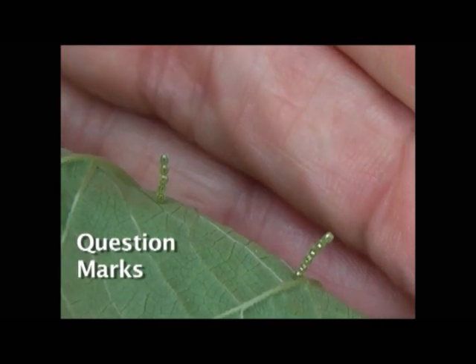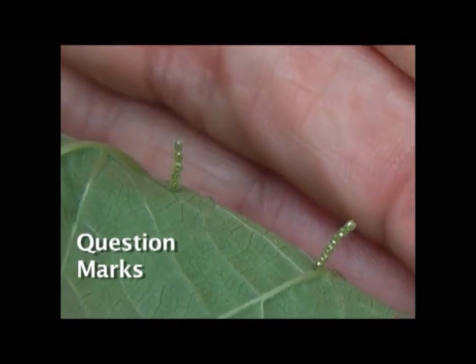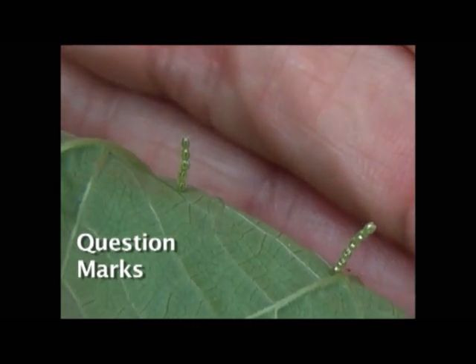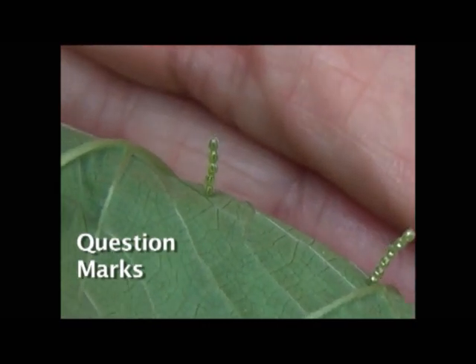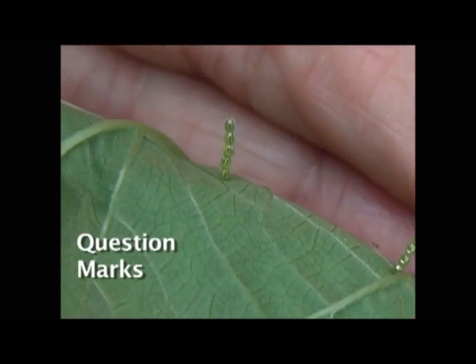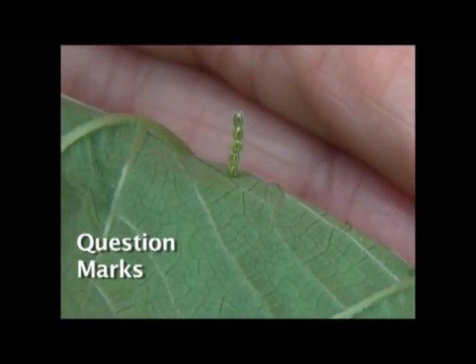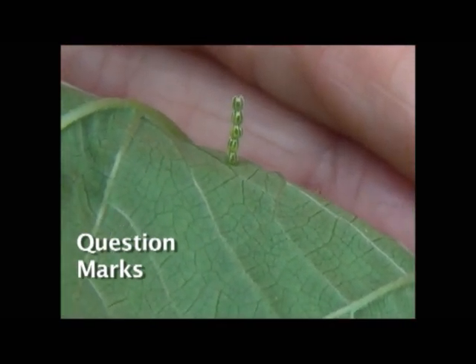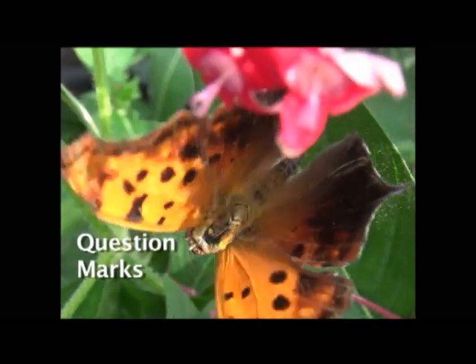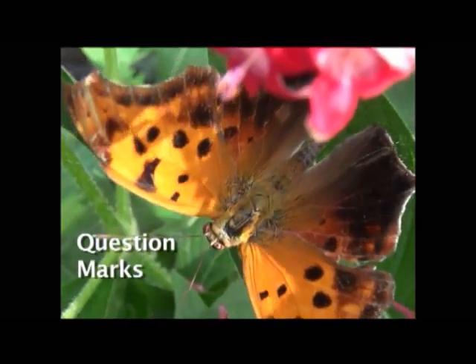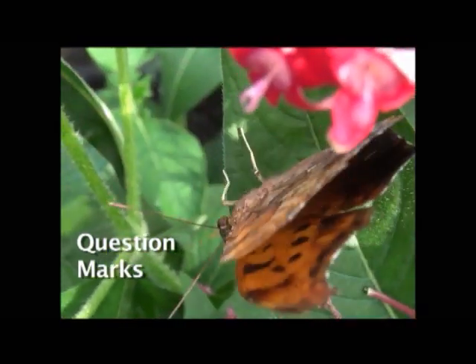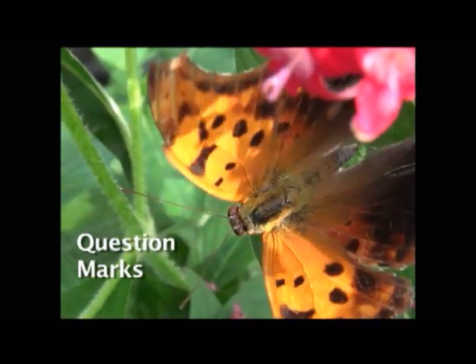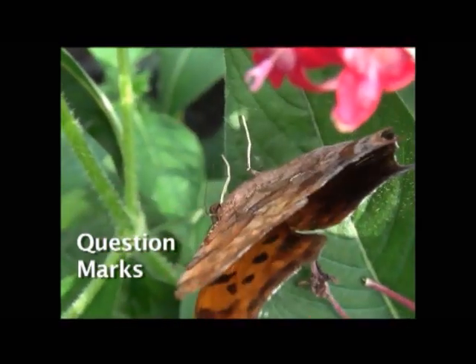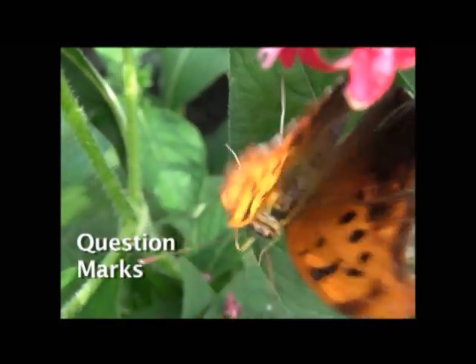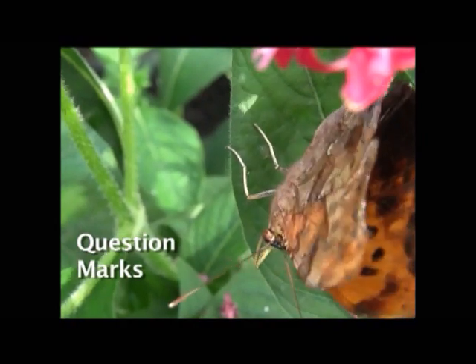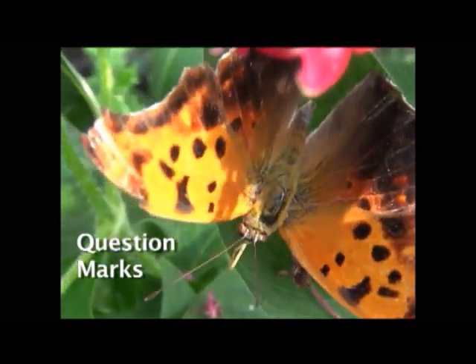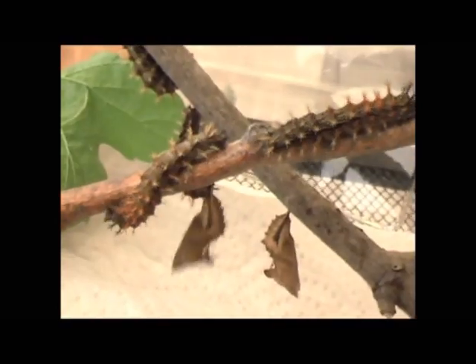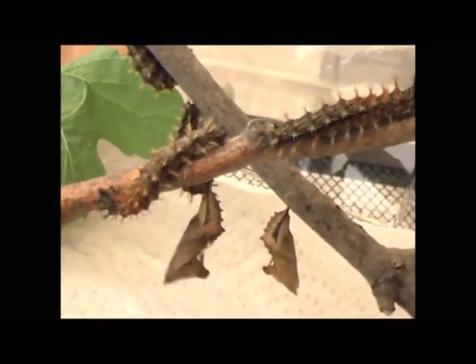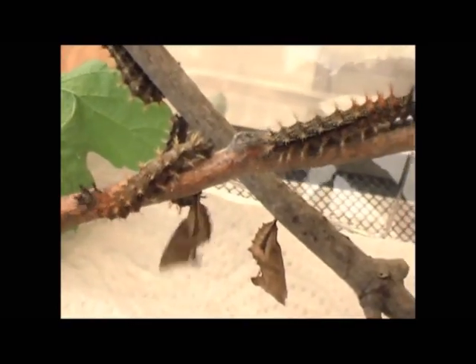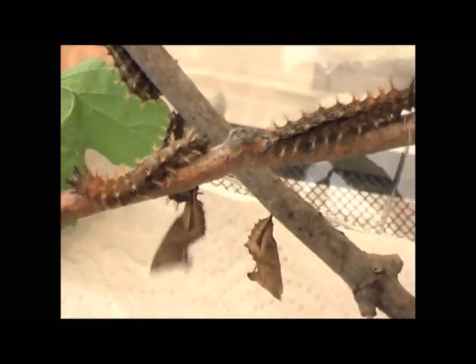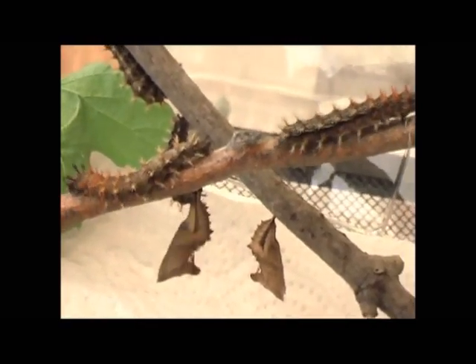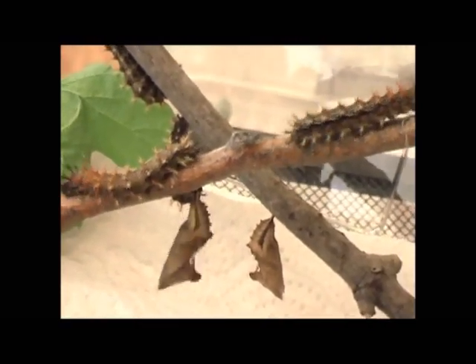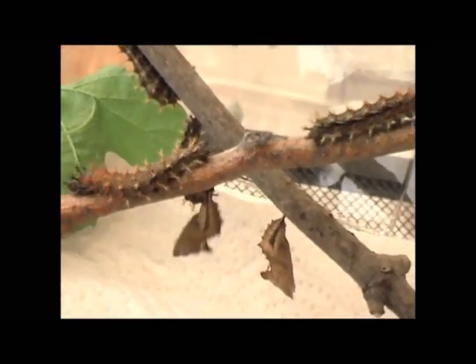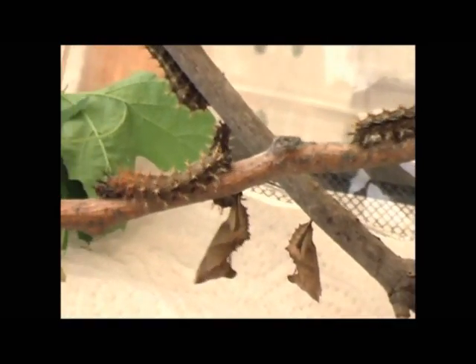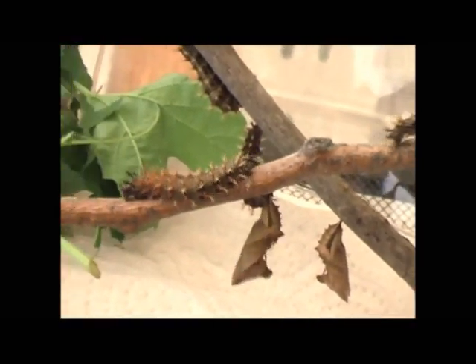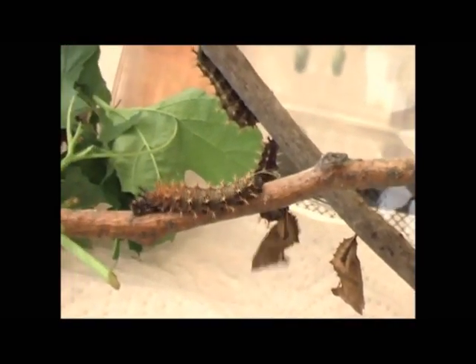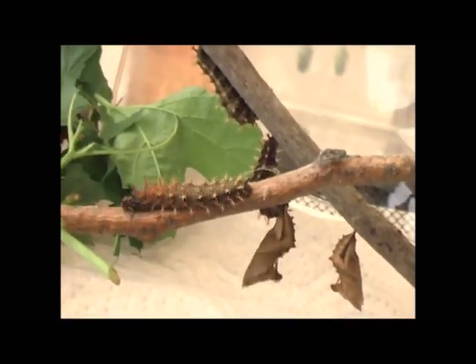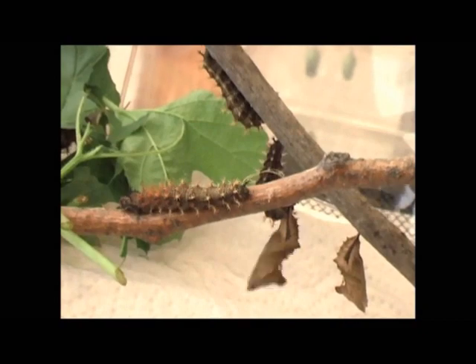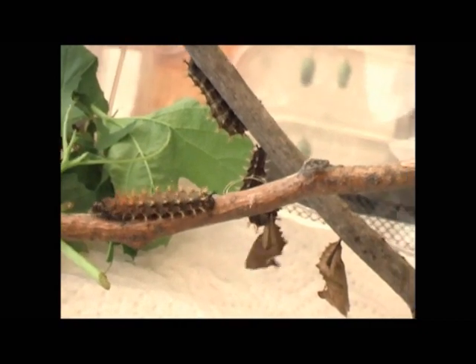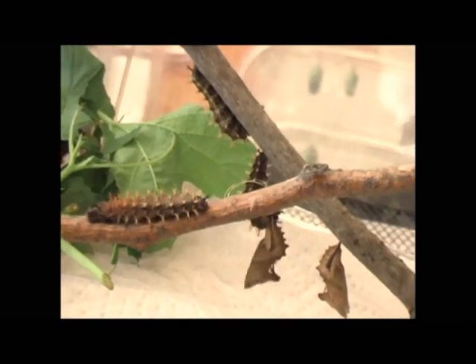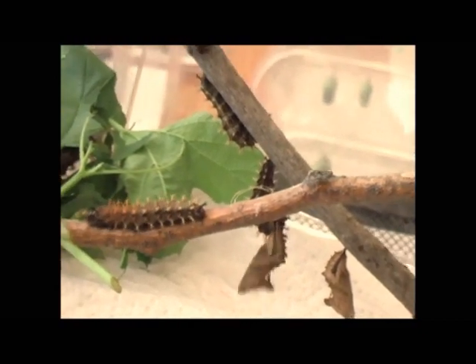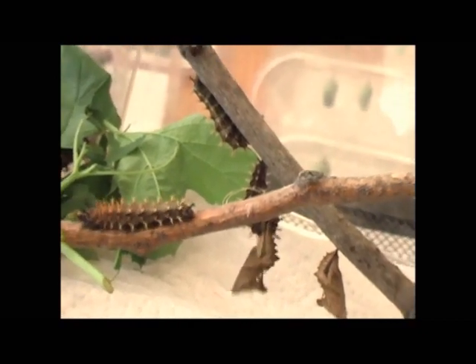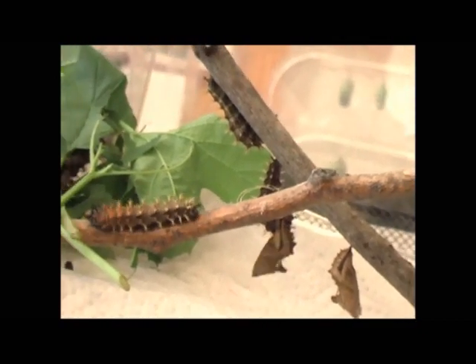These are my question marks. It's a very active chrysalis — it doesn't want the caterpillar to start eating on it, so it's trying to scare the caterpillar away.